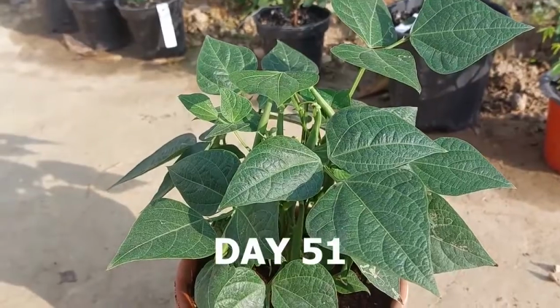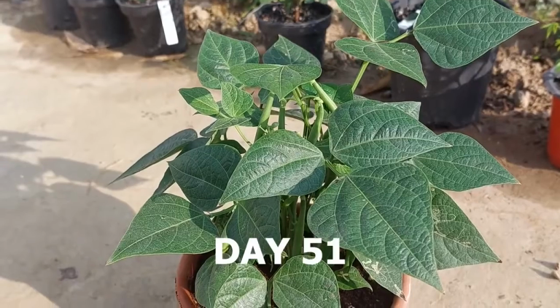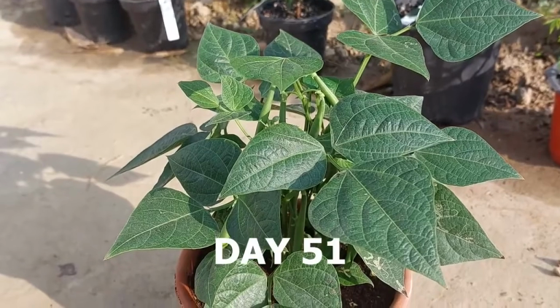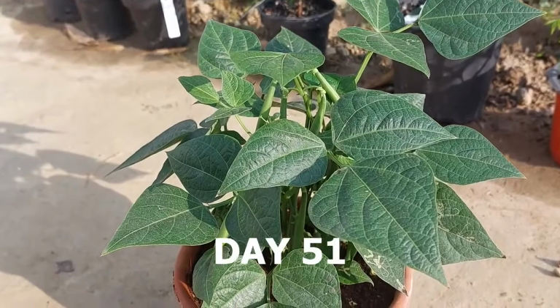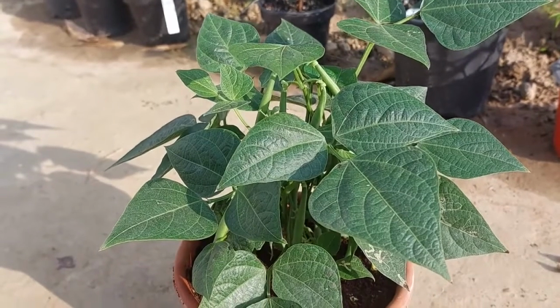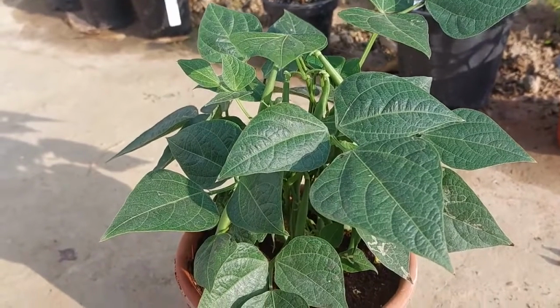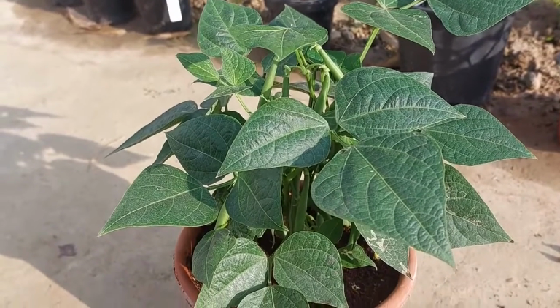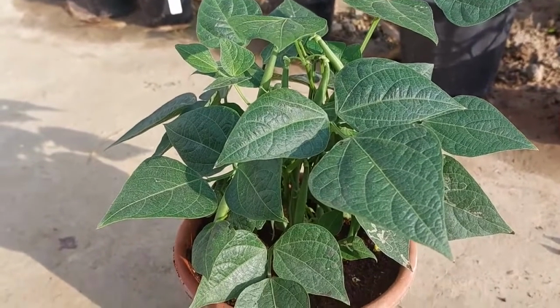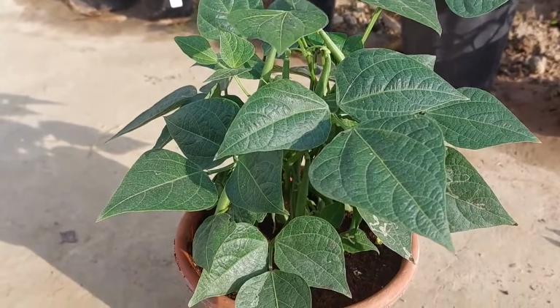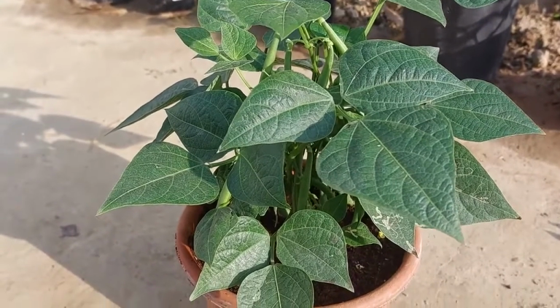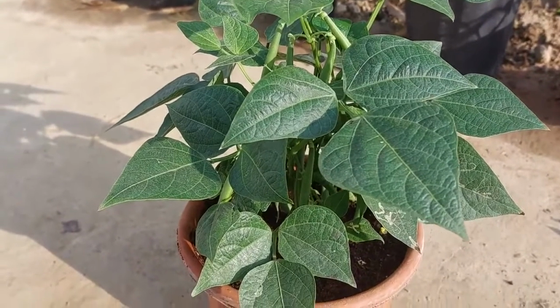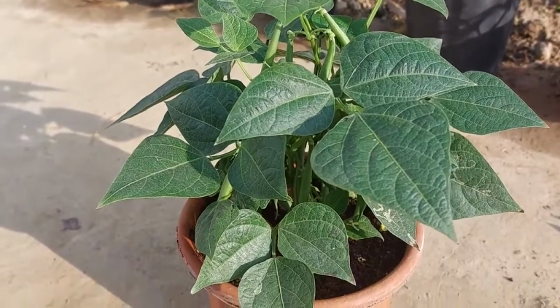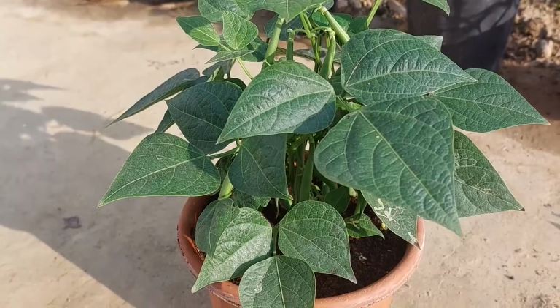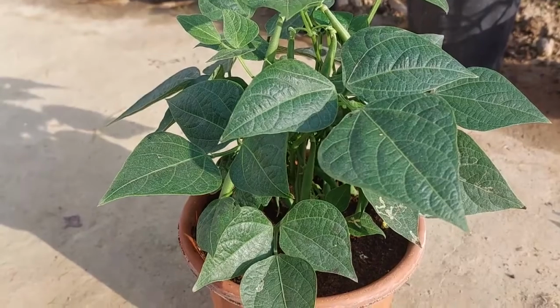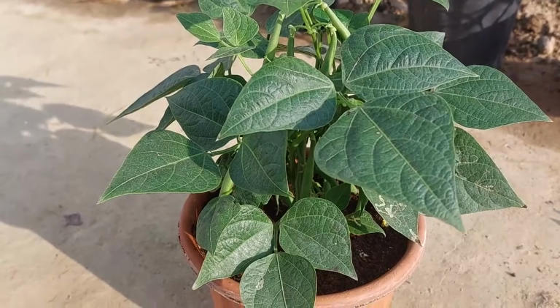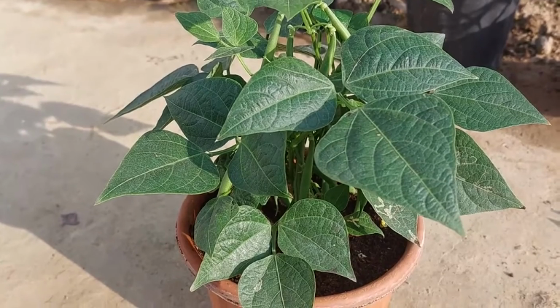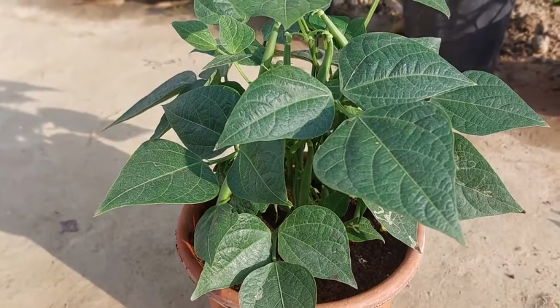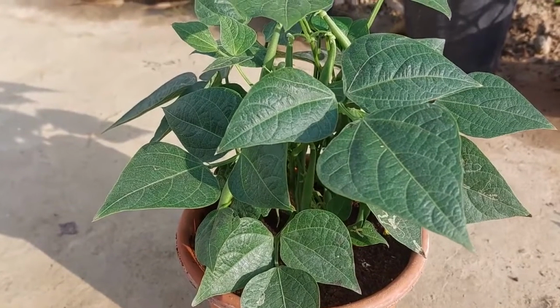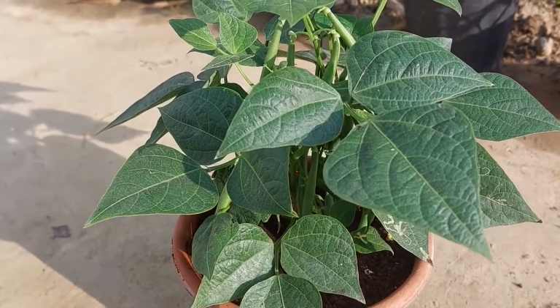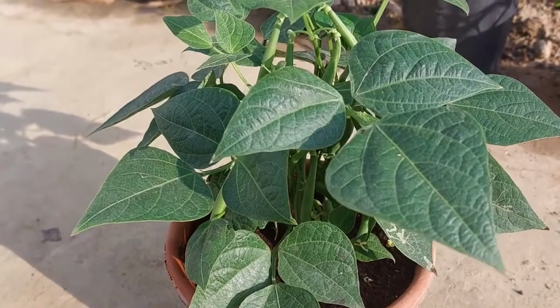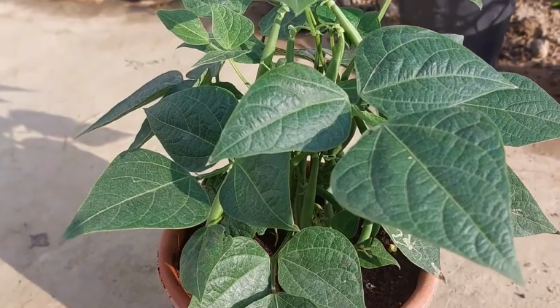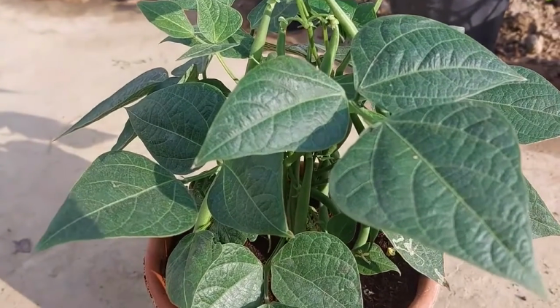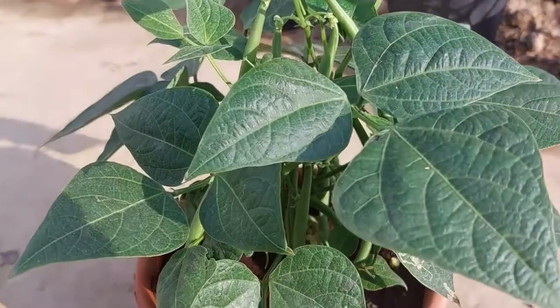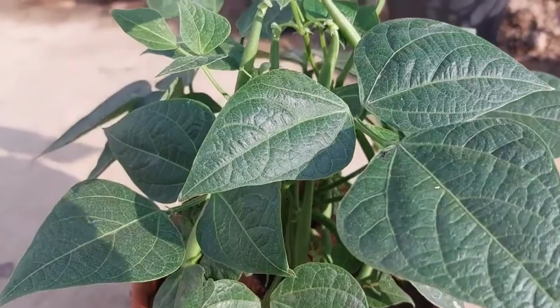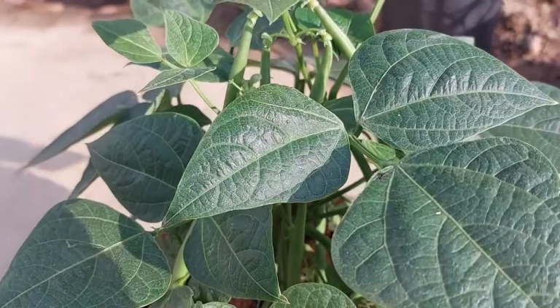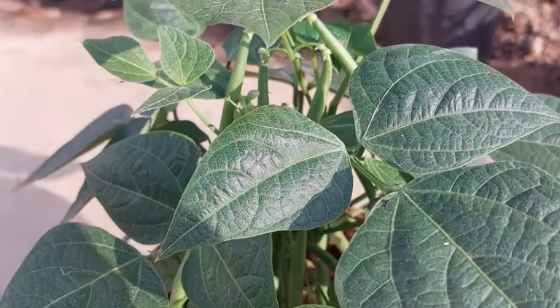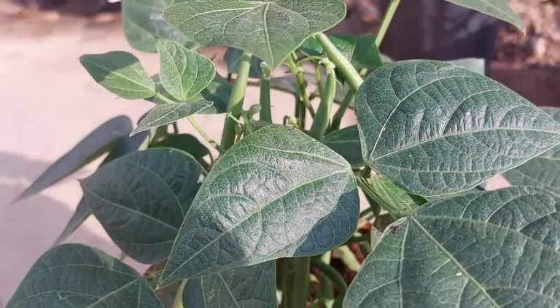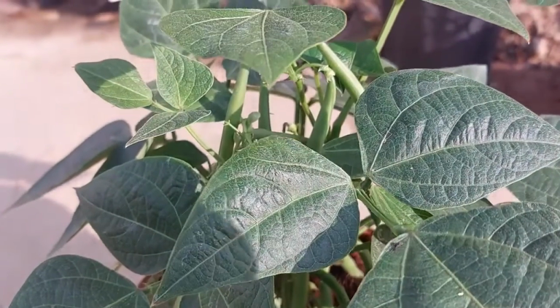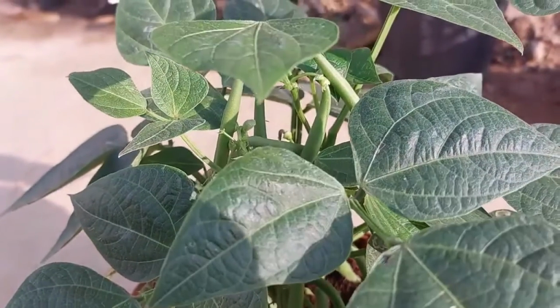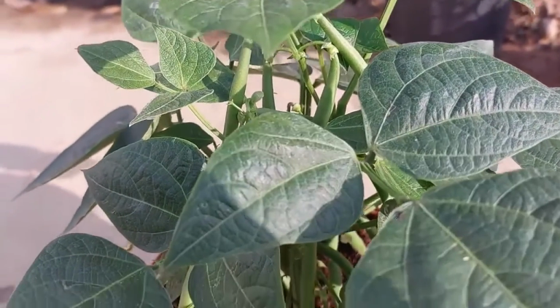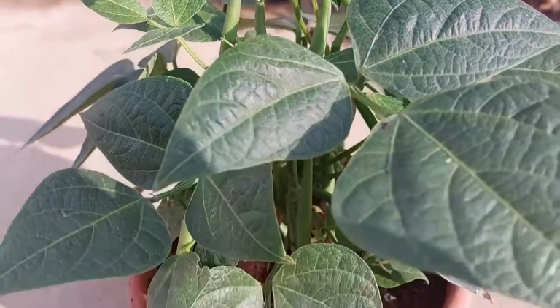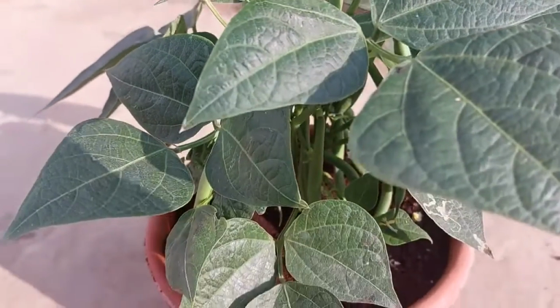It's day 51. Look at the plant — how beautifully it has grown. It has tons of beans on it. Super growth and super yield.